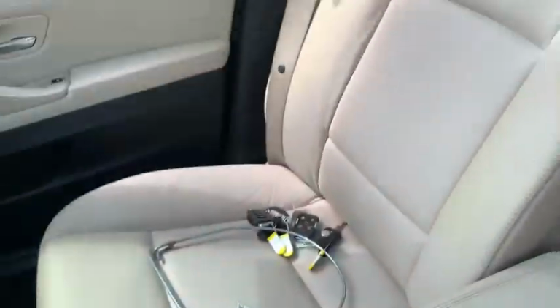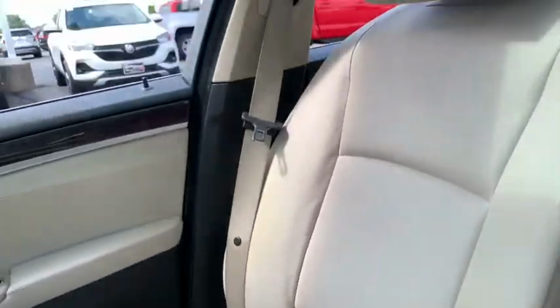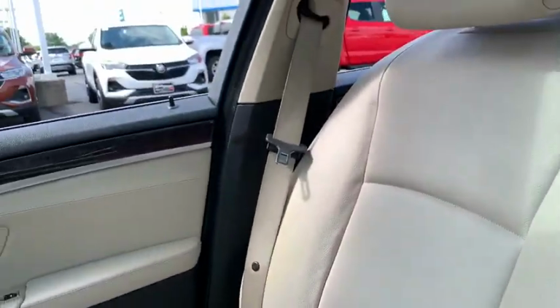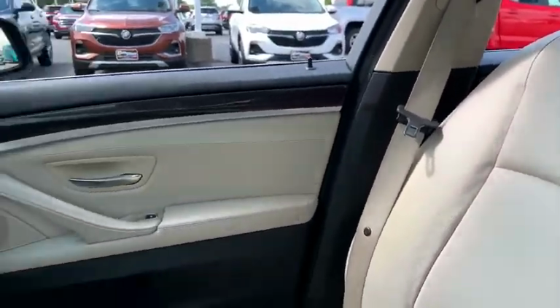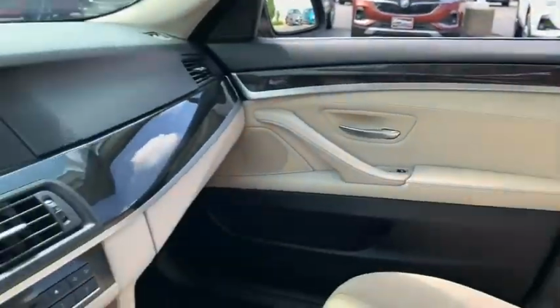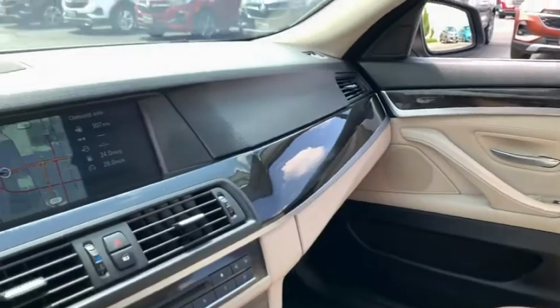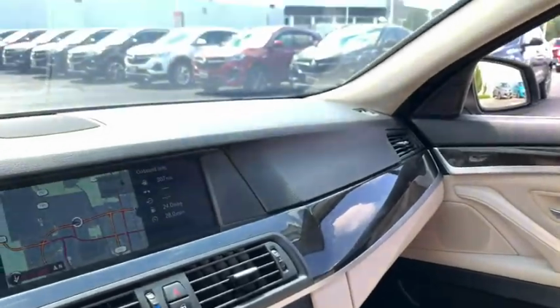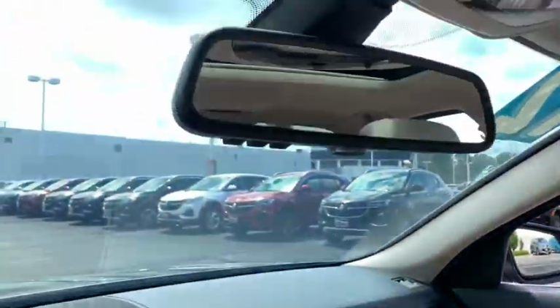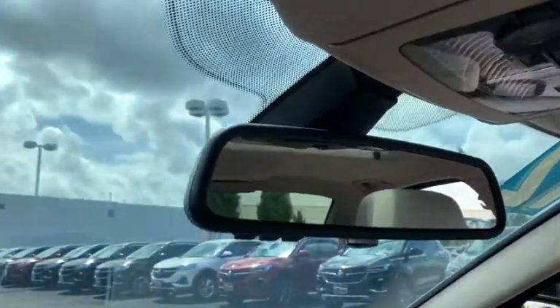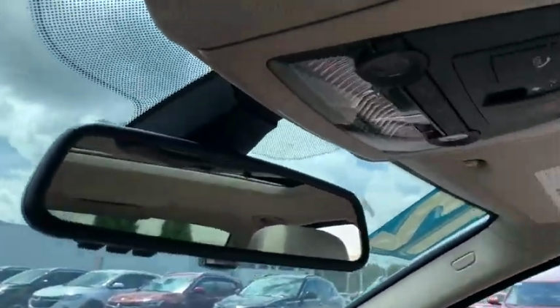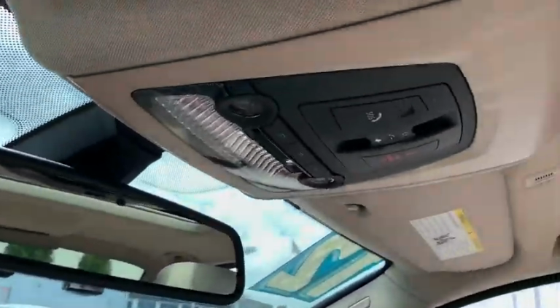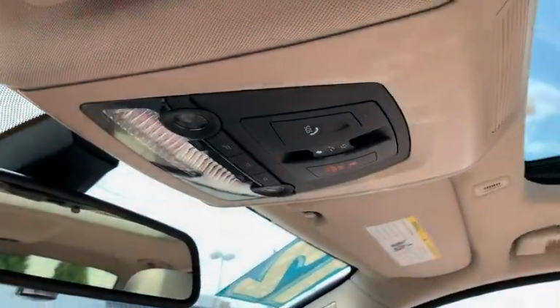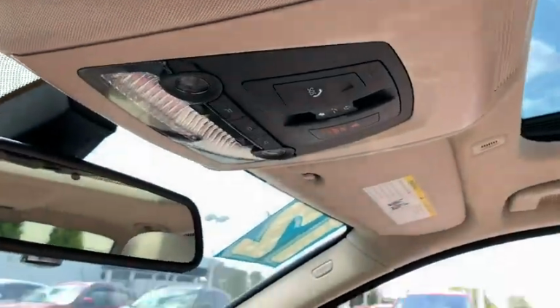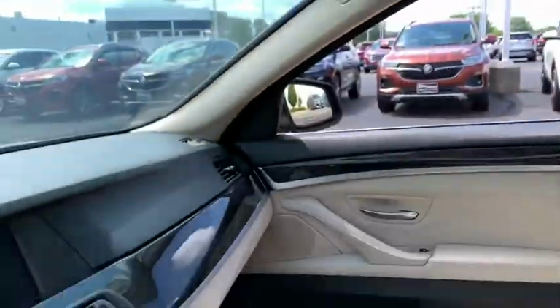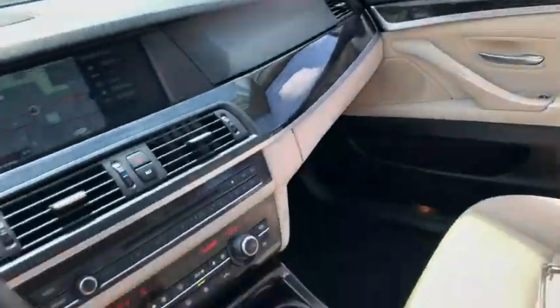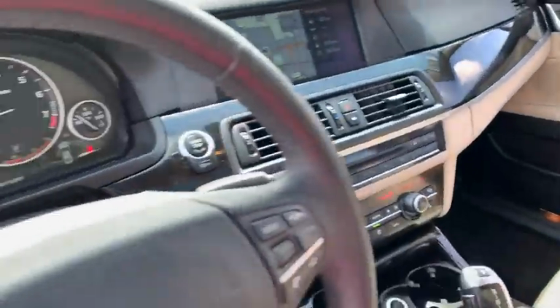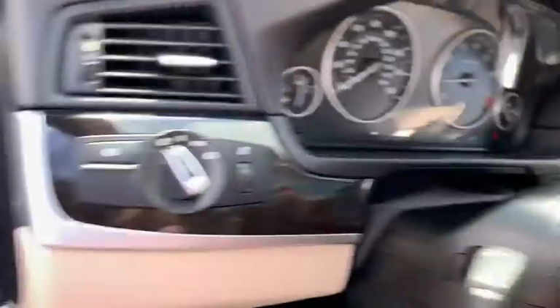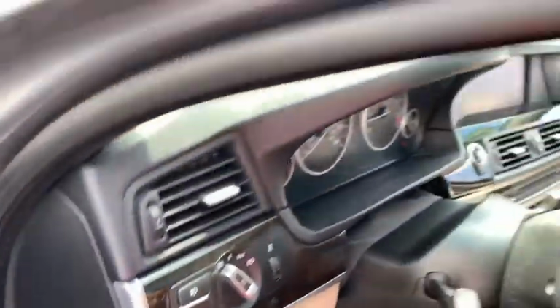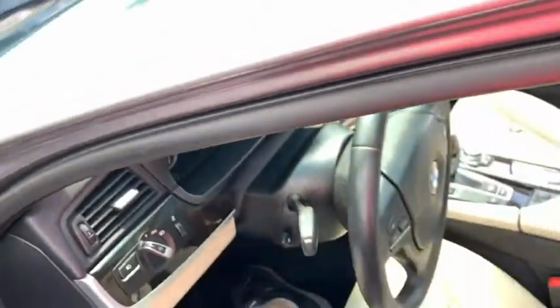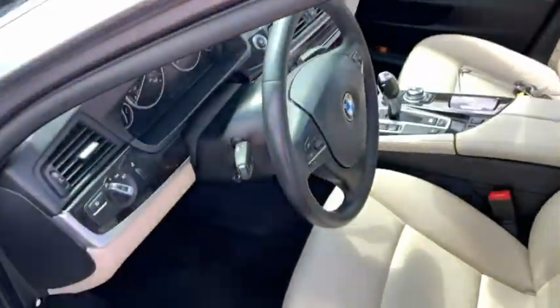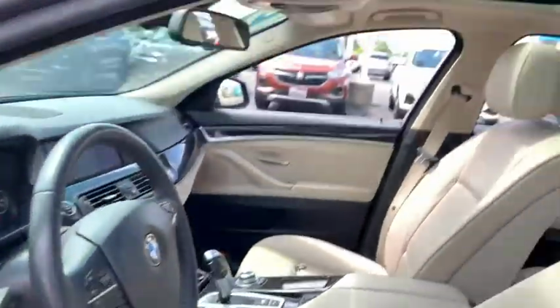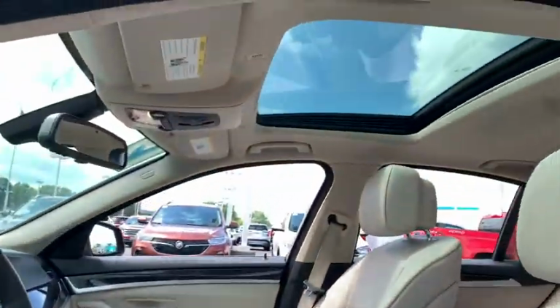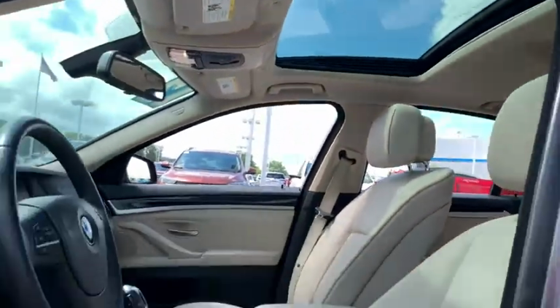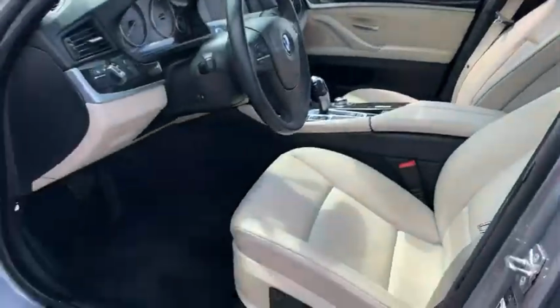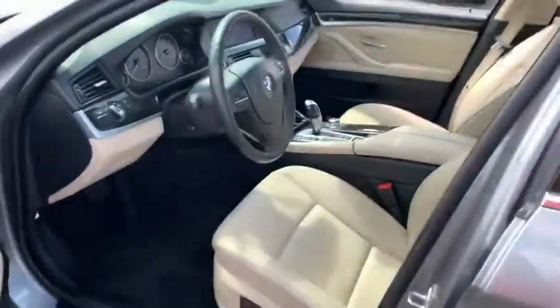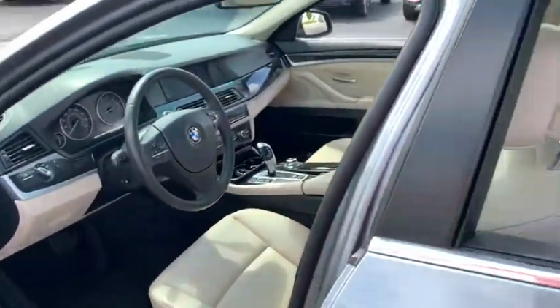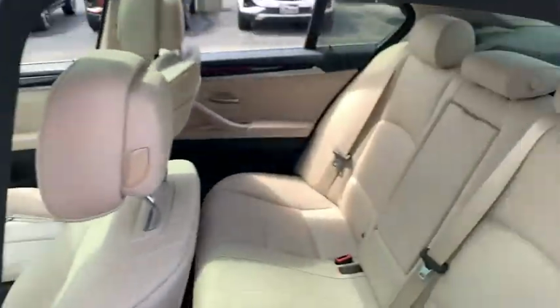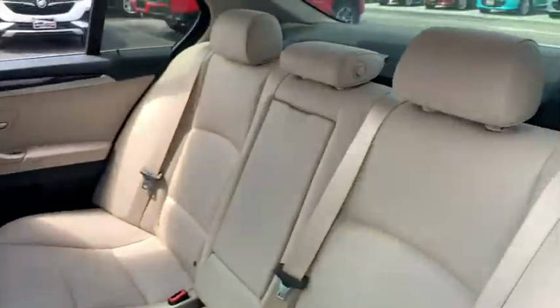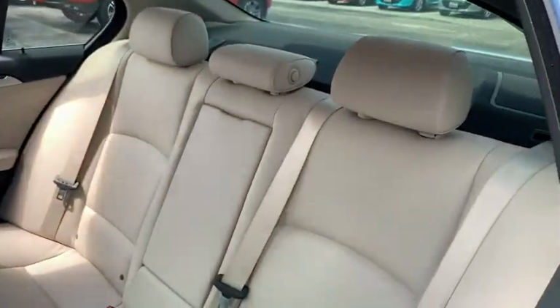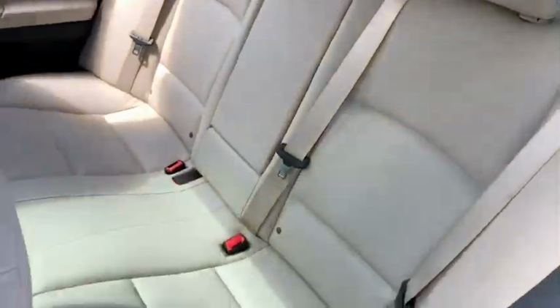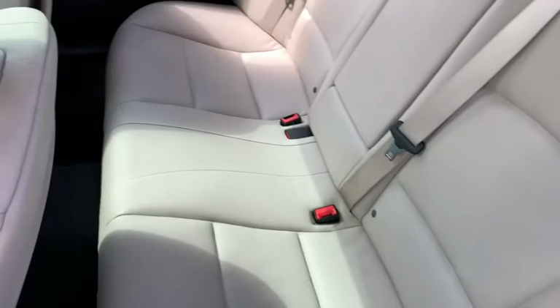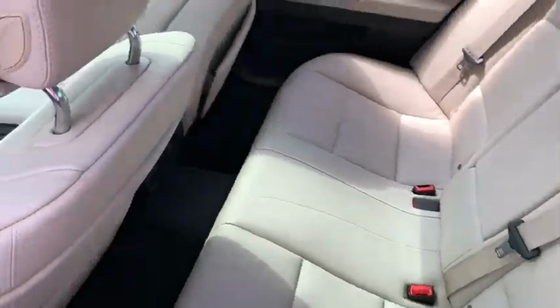Fog lights, security system, power windows, trip computer, remote keyless entry, power moonroof, tachometer, panic alarm. Take this vehicle for a spin and see why so many shoppers are now proud owners.